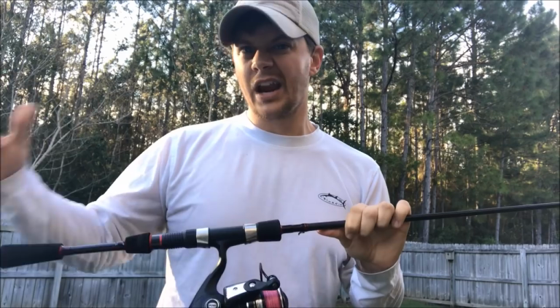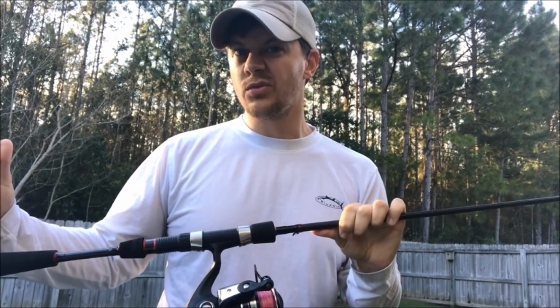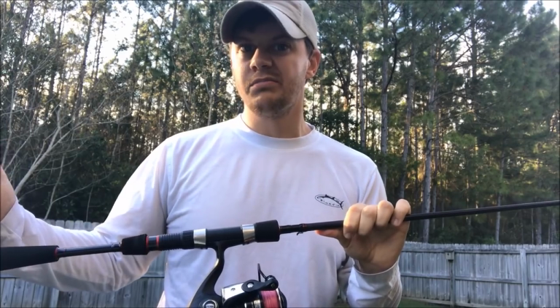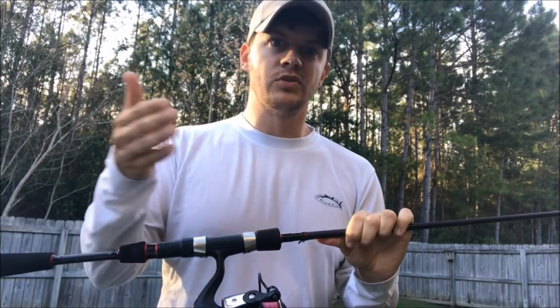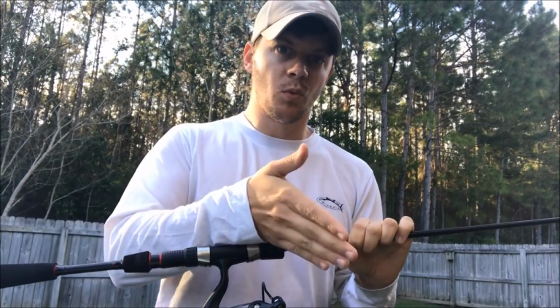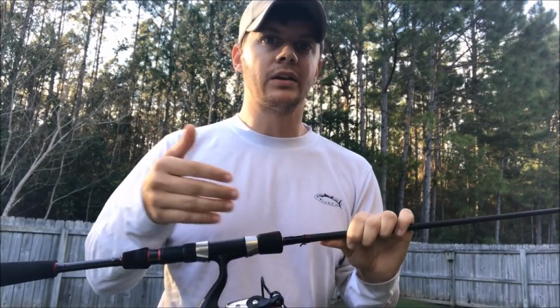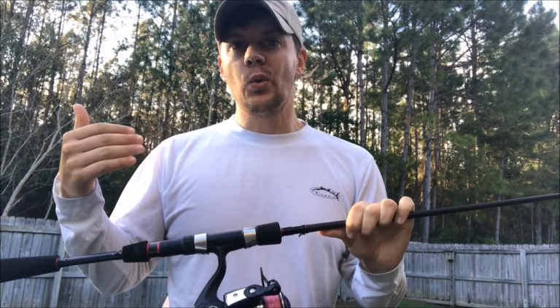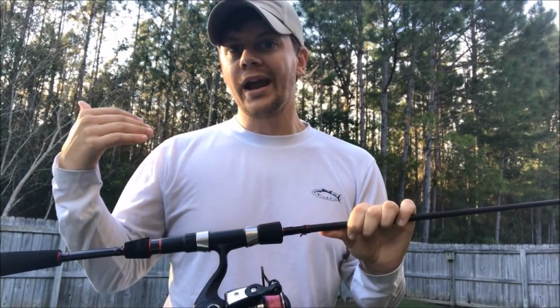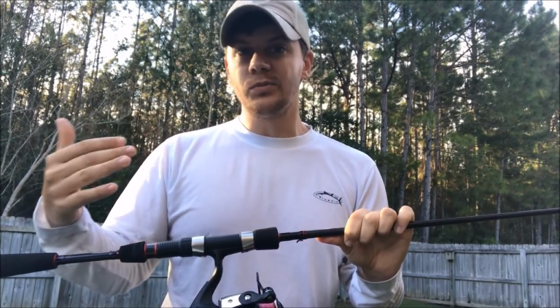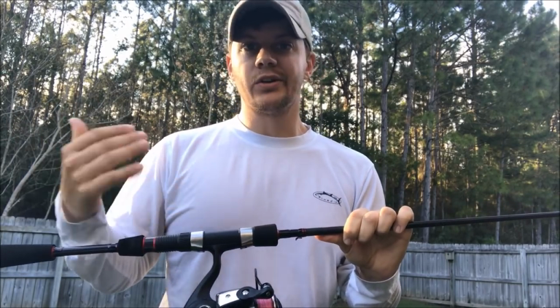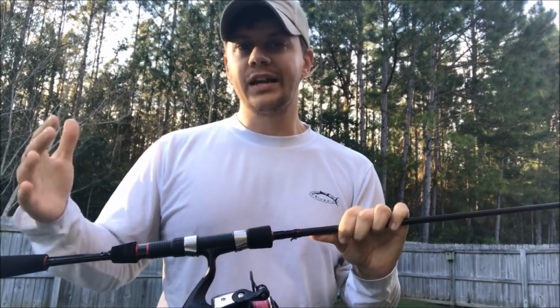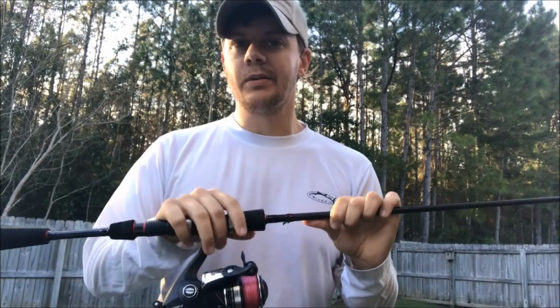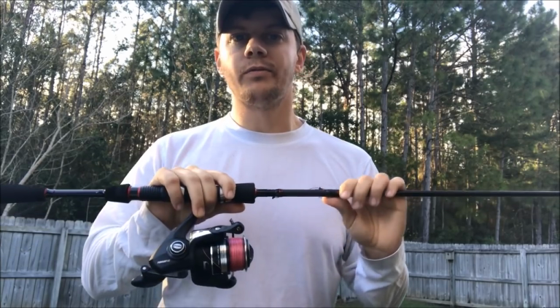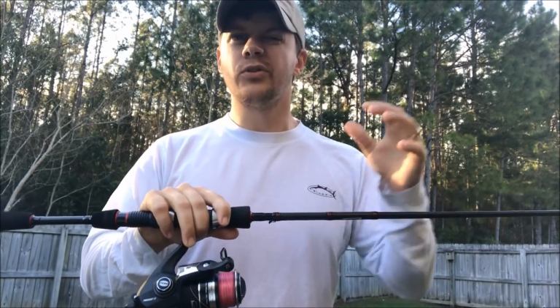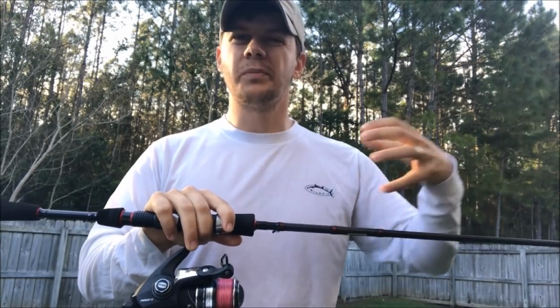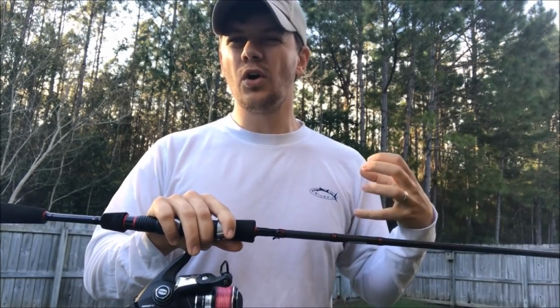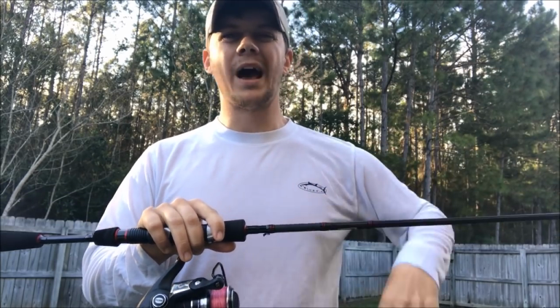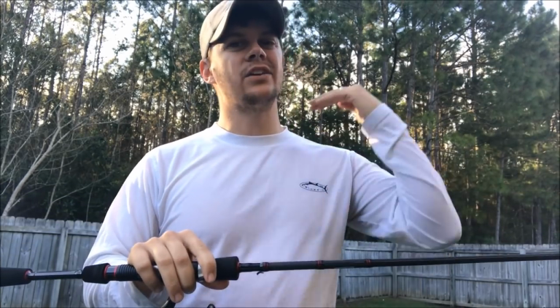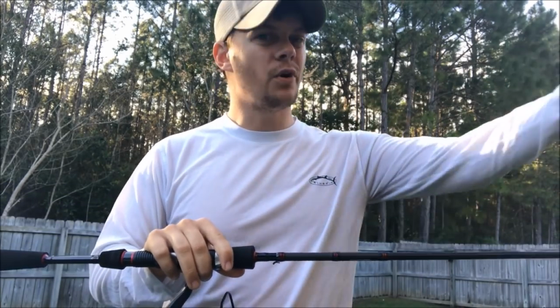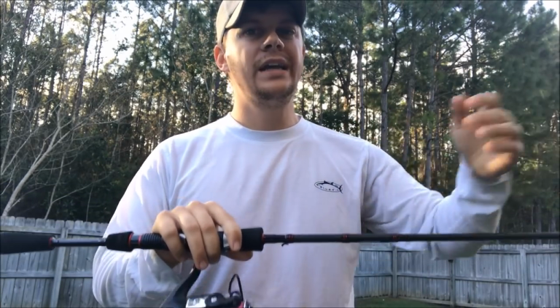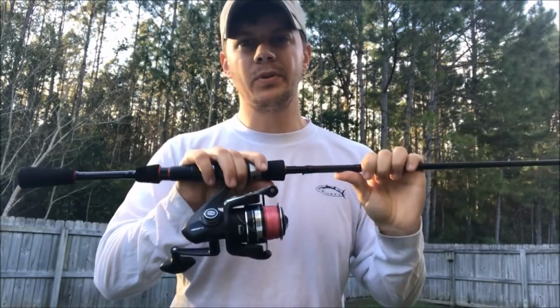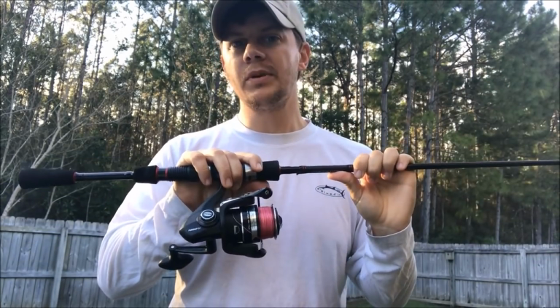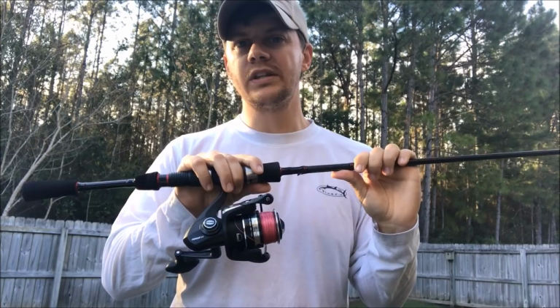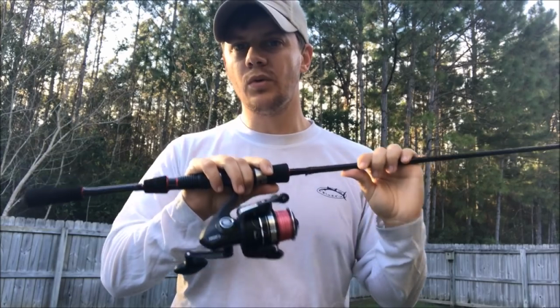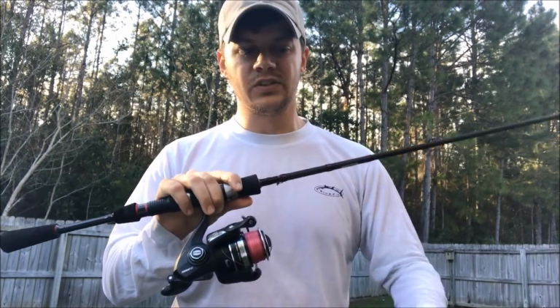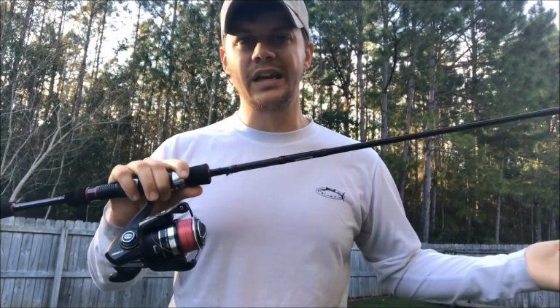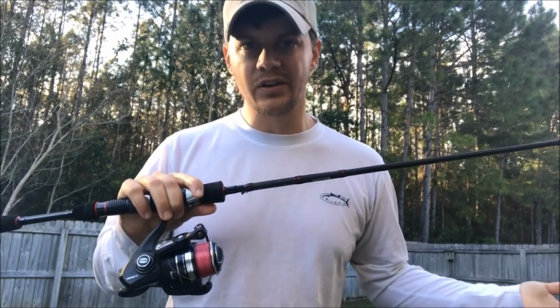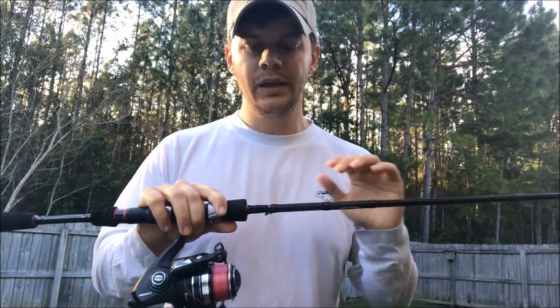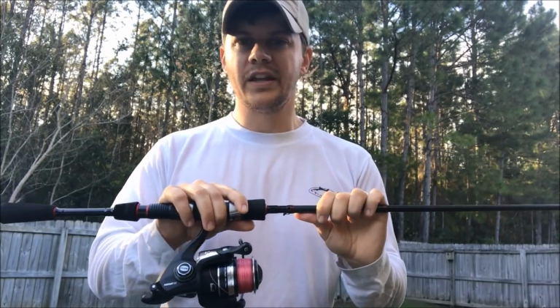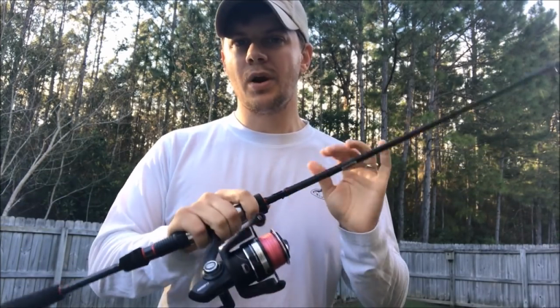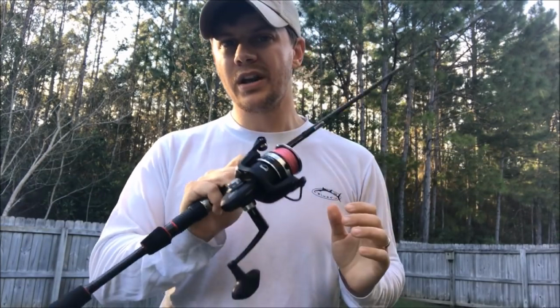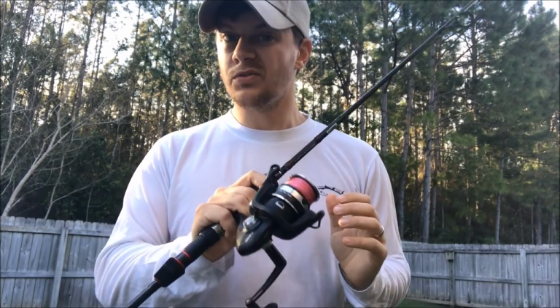If I have a Carolina rig for whiting, a gulp jig, or any kind of jig I'm throwing for flounder — something close where I'm not having to cast very far — I'm typically going to be using one of these two. They're identical, but that's primarily what I use these for.